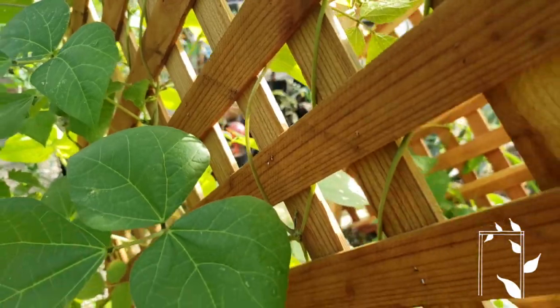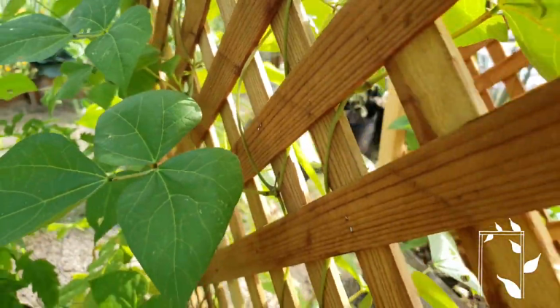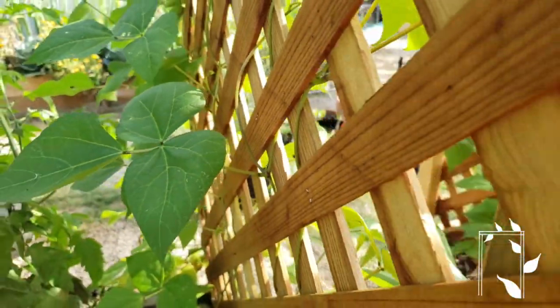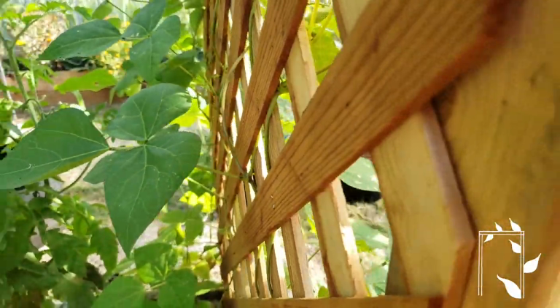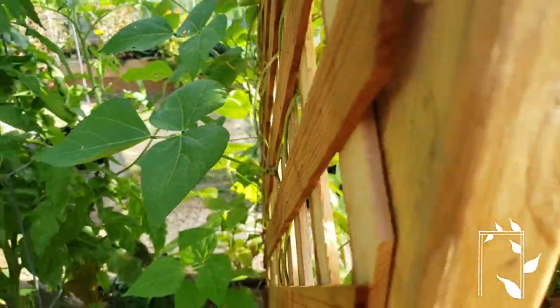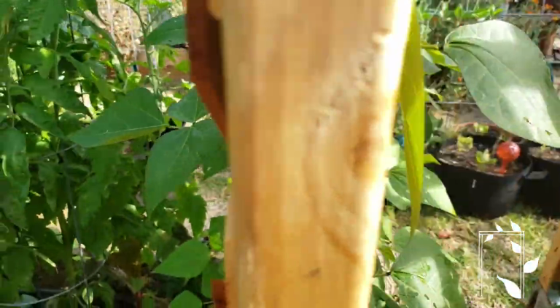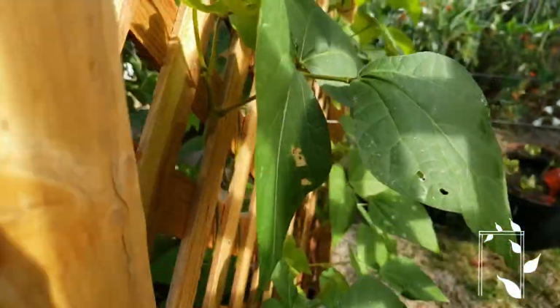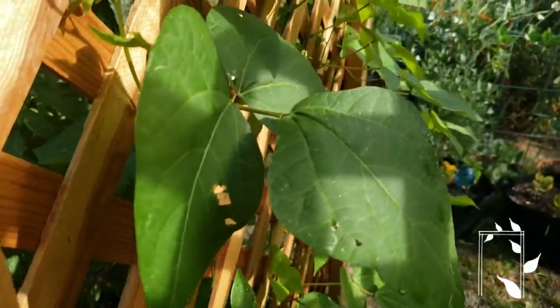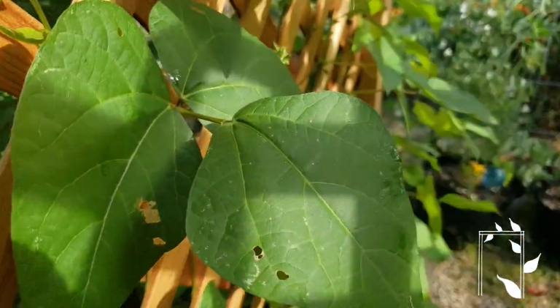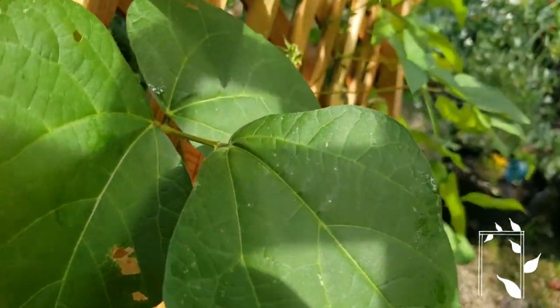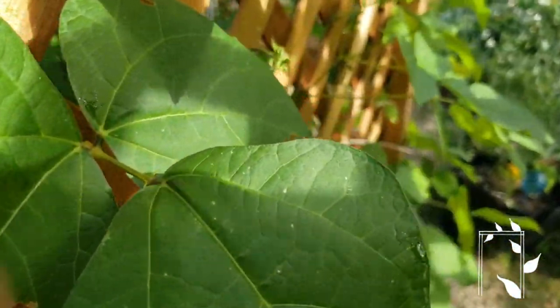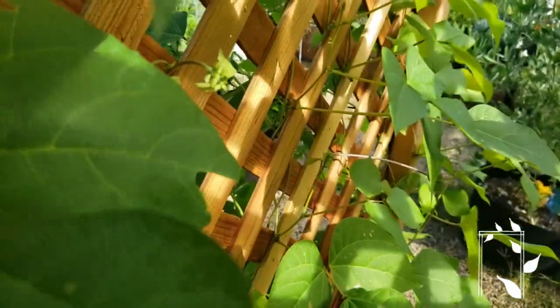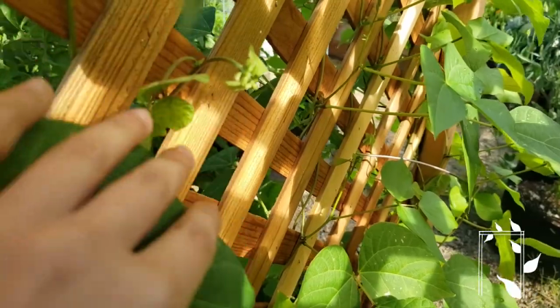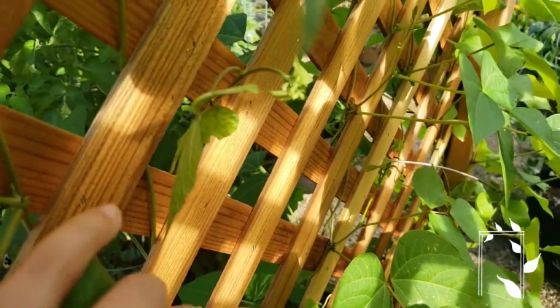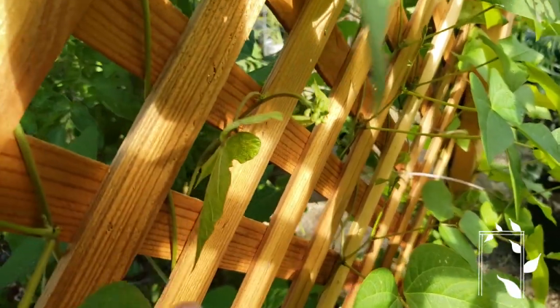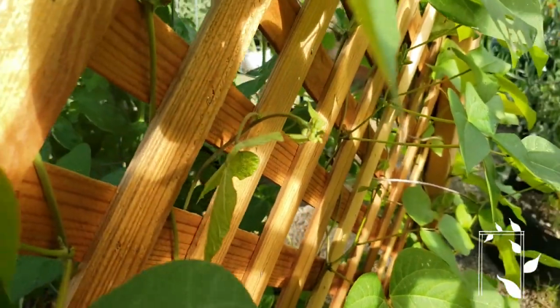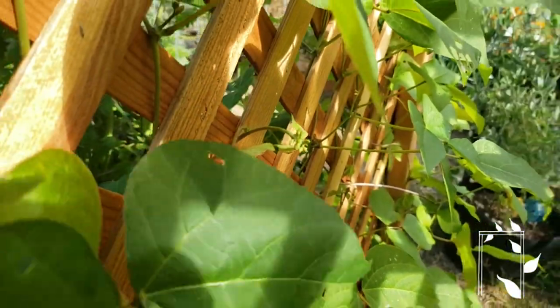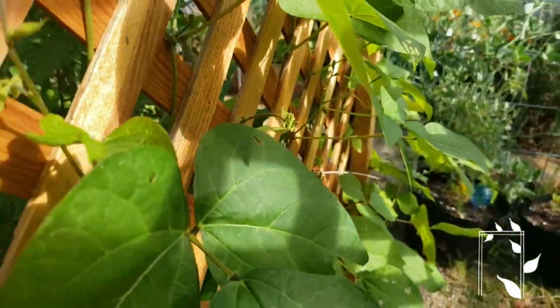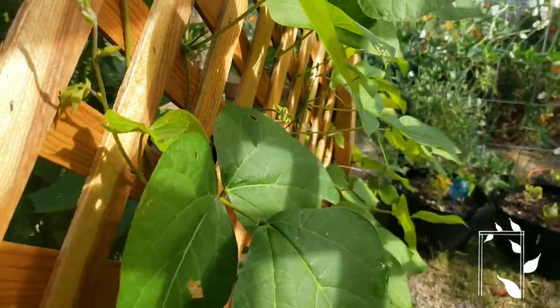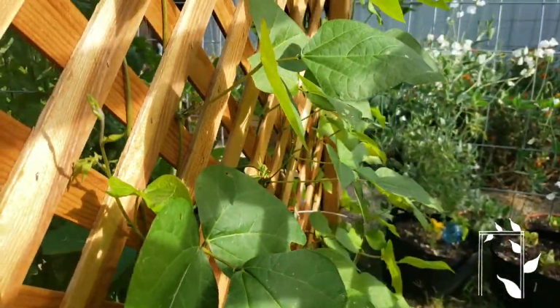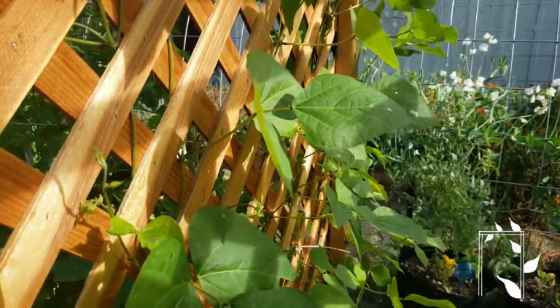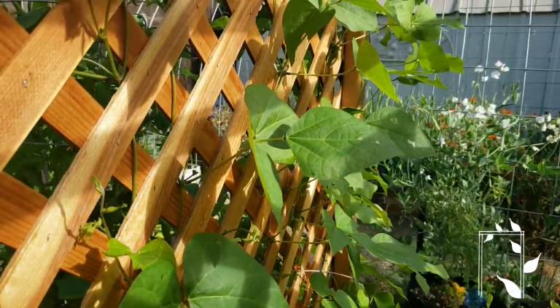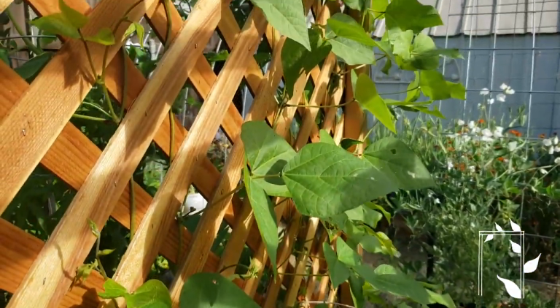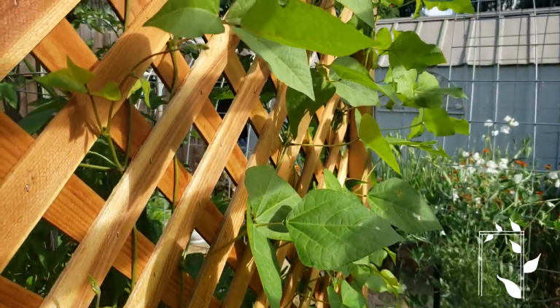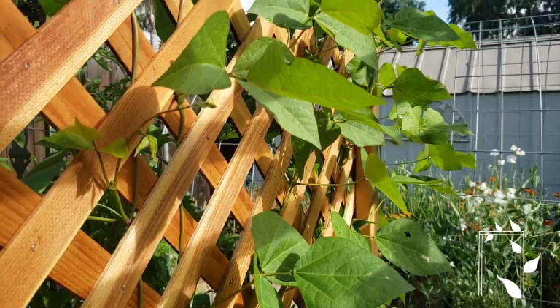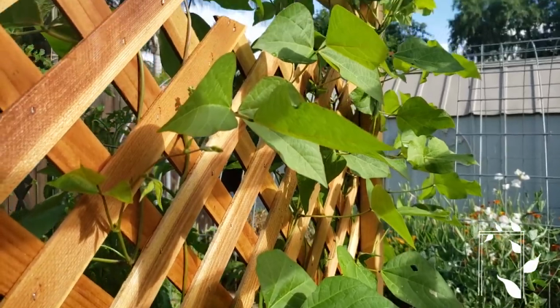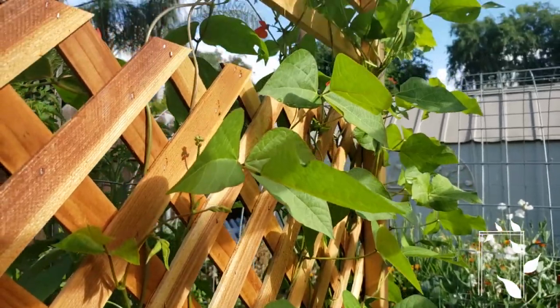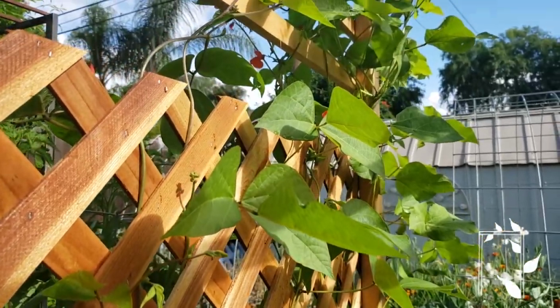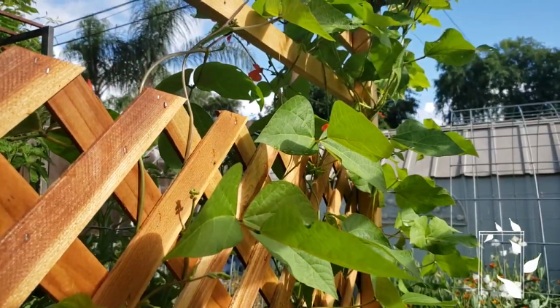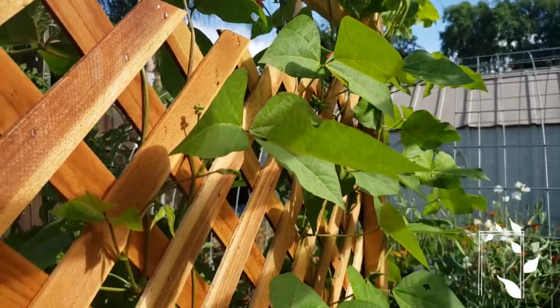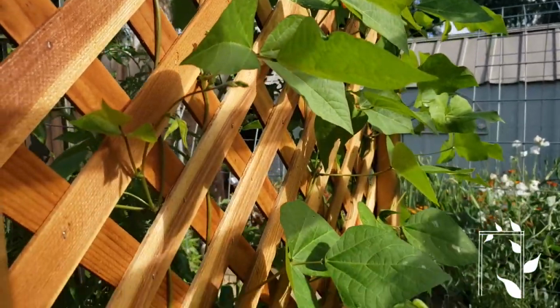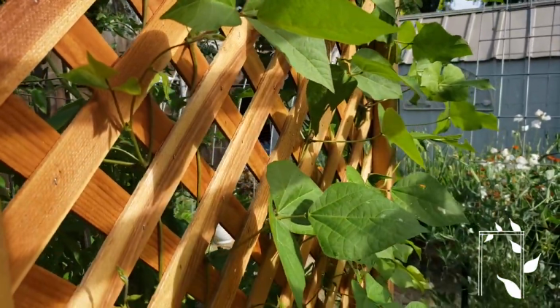As you can see, that is now on the other side right here. And so once it grows, like all its counterparts here, I just keep weaving it in and out. And that is how I train things vertically.